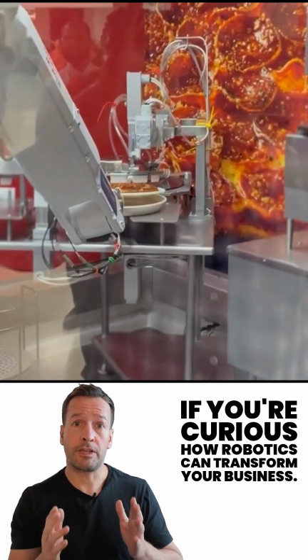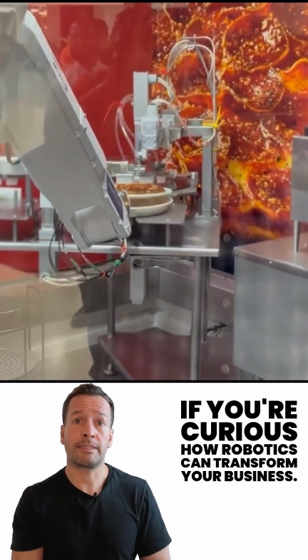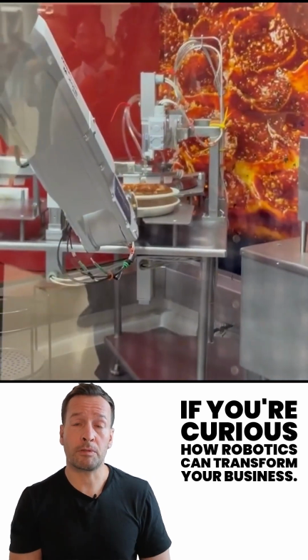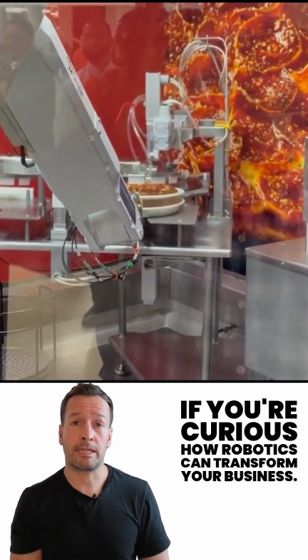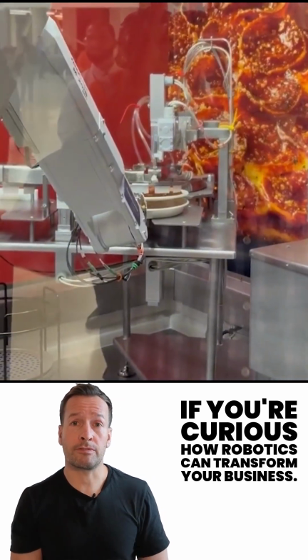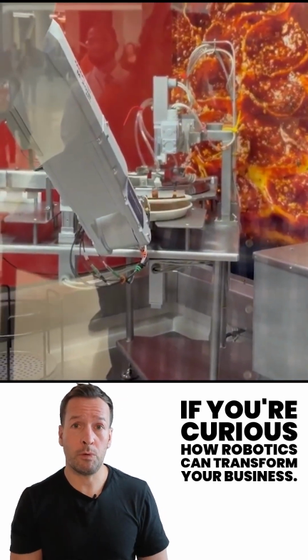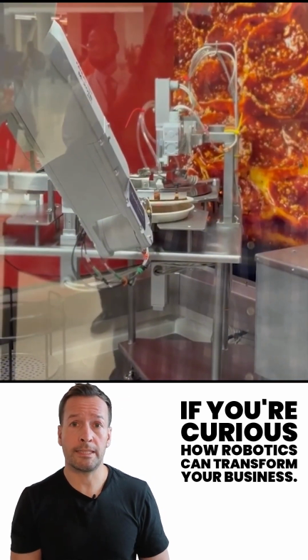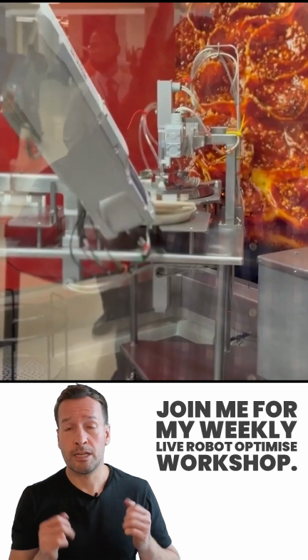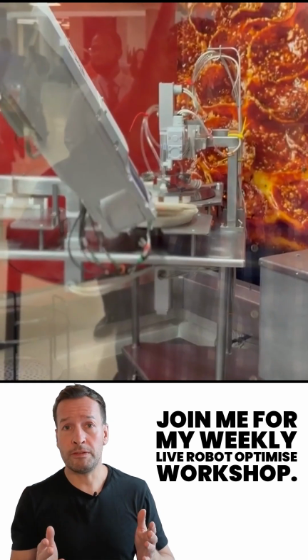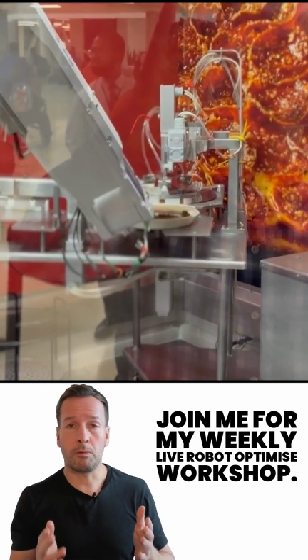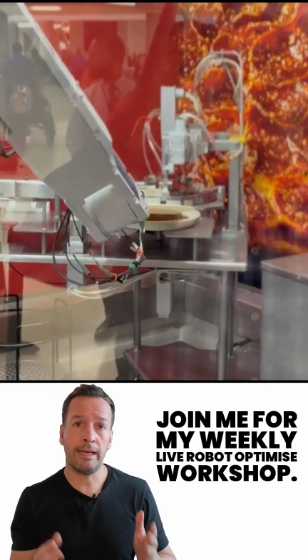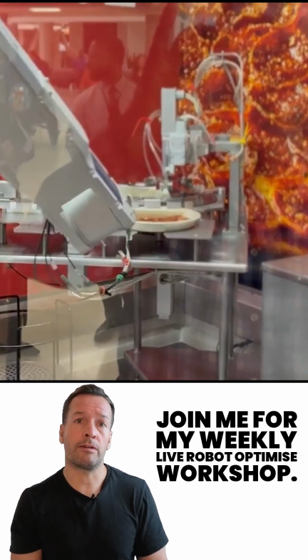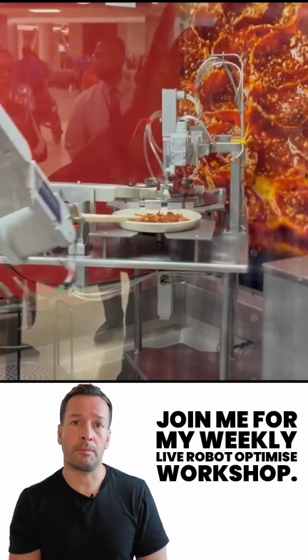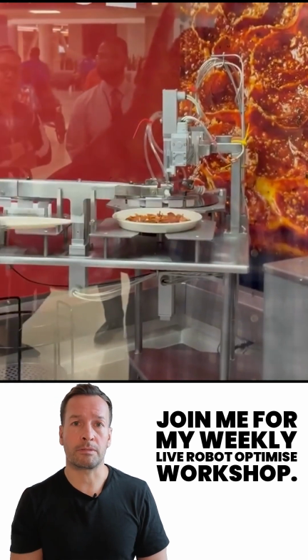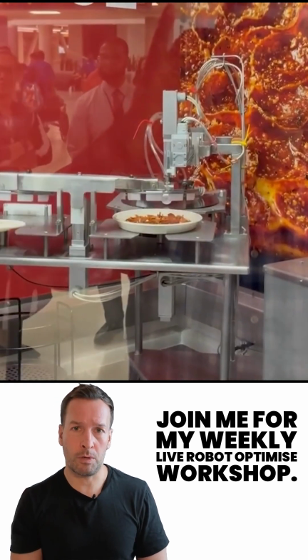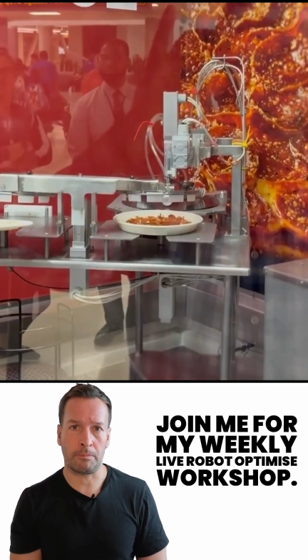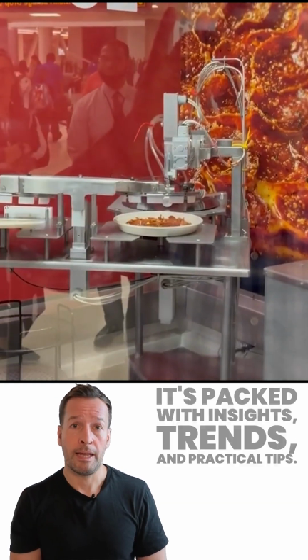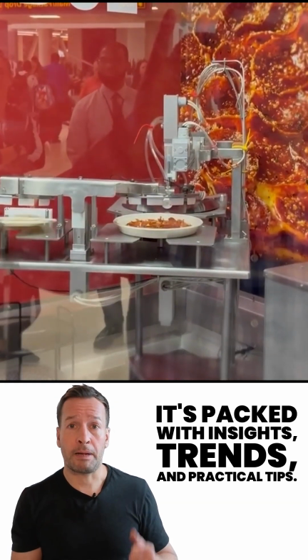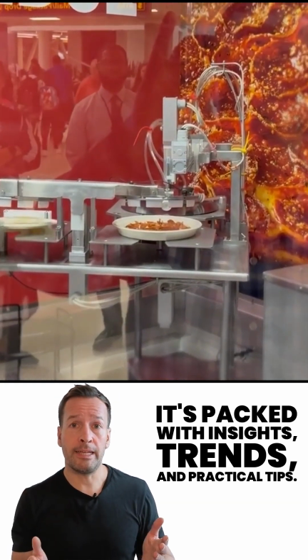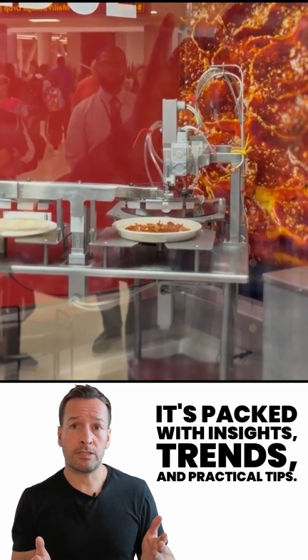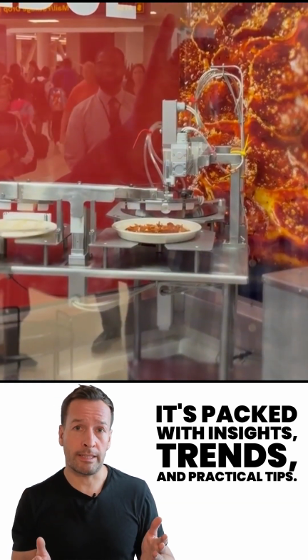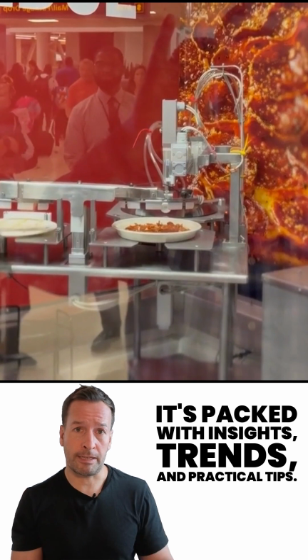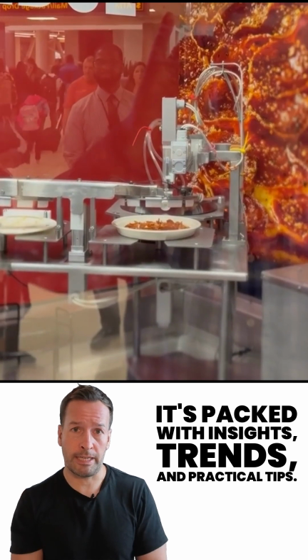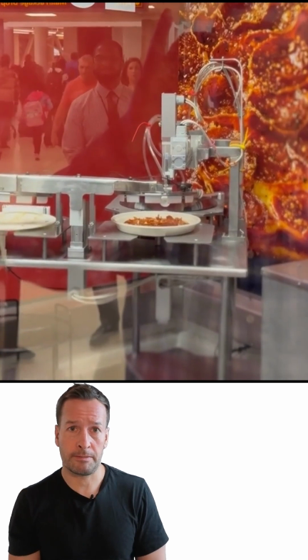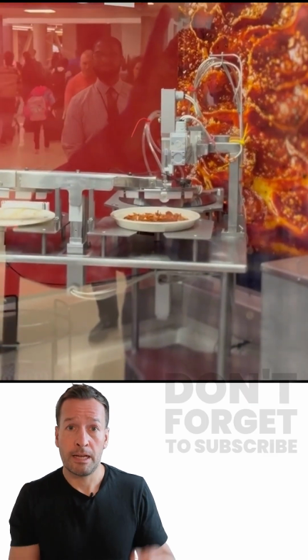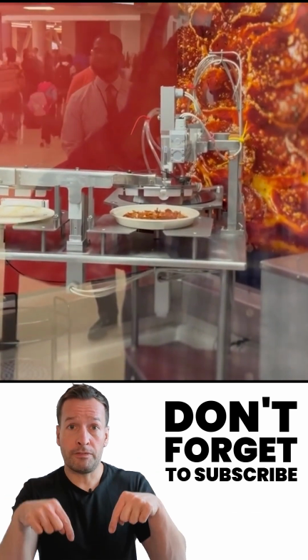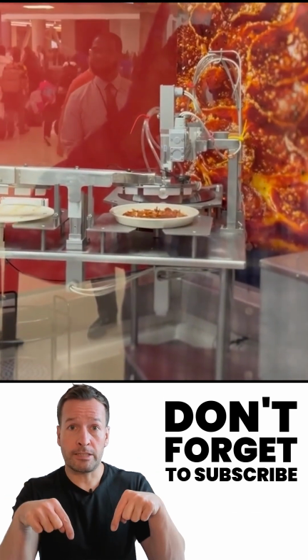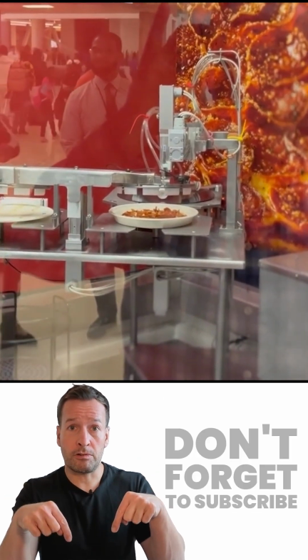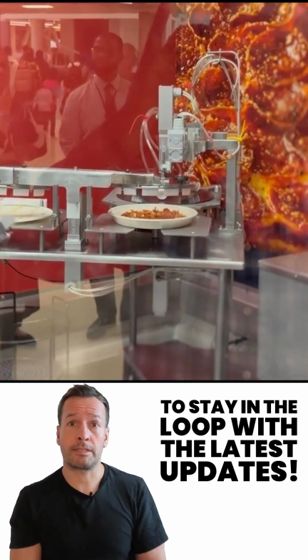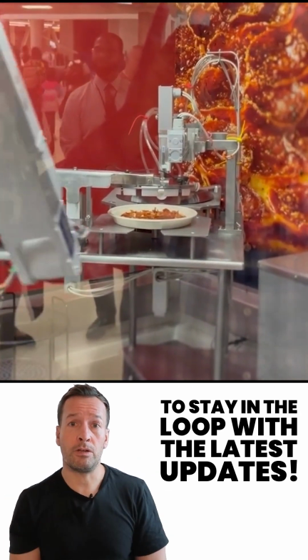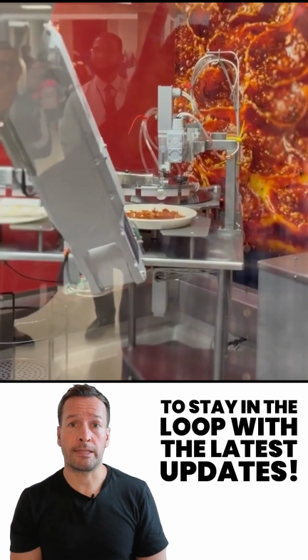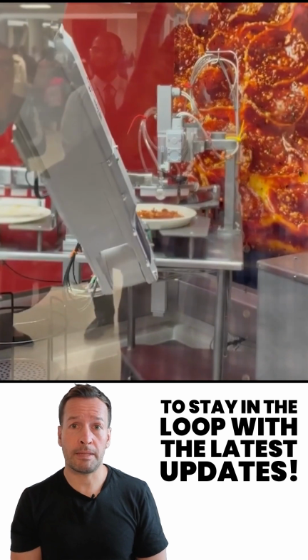If you're curious how robotics can transform your business, join me for my weekly live robot optimized workshop. It's packed with insights, trends, and practical tips. Don't forget to subscribe to stay in the loop with the latest updates.